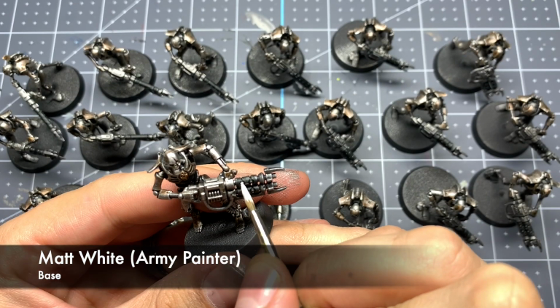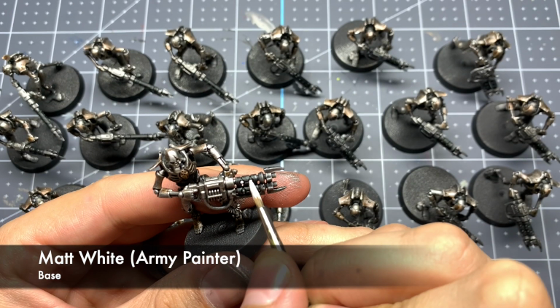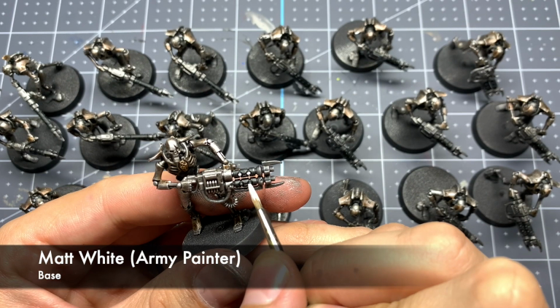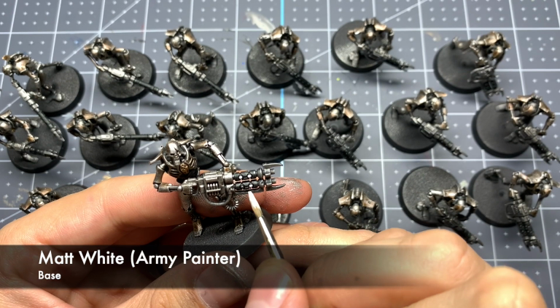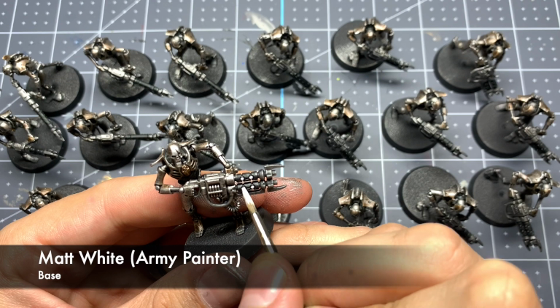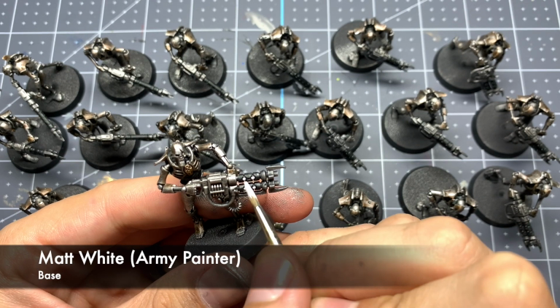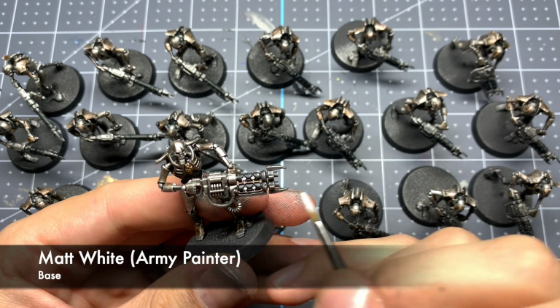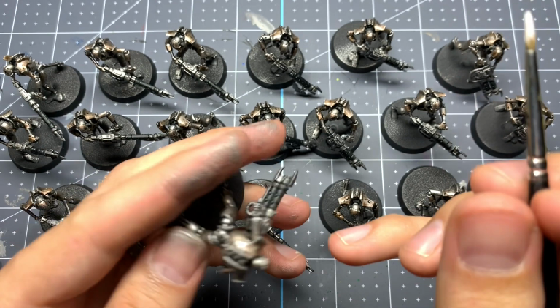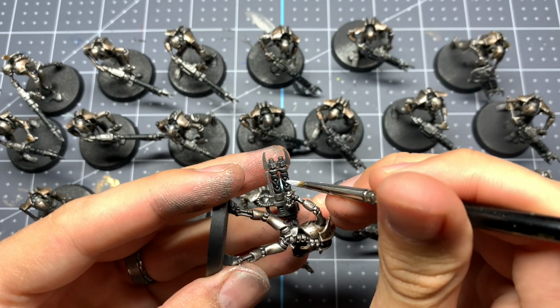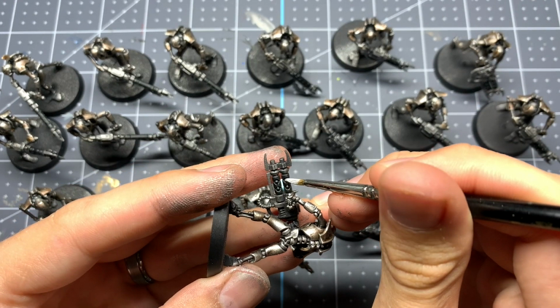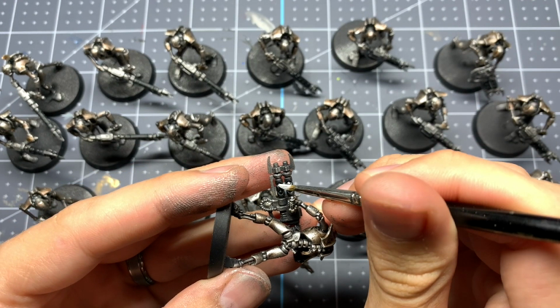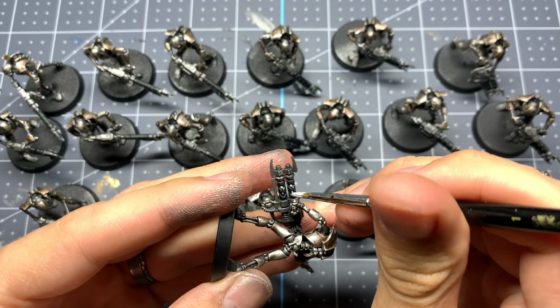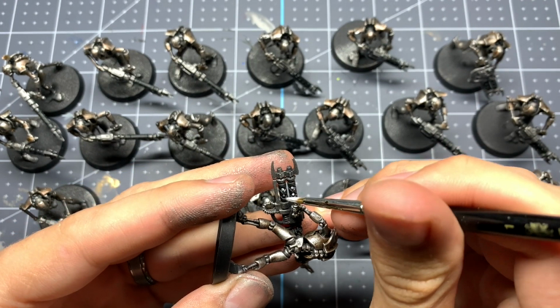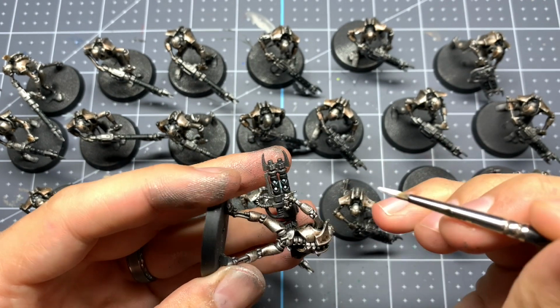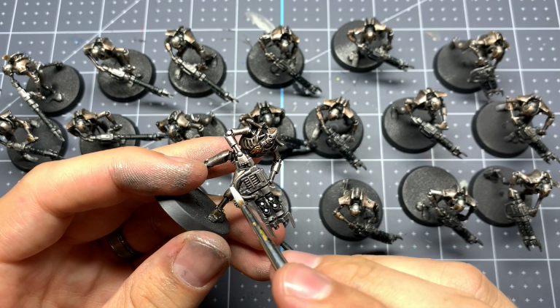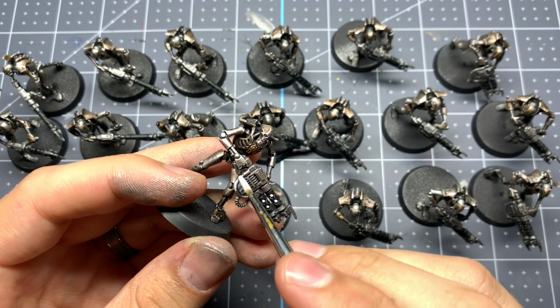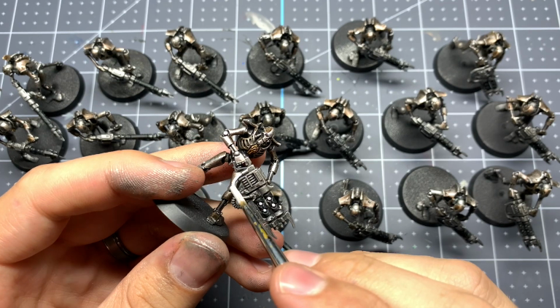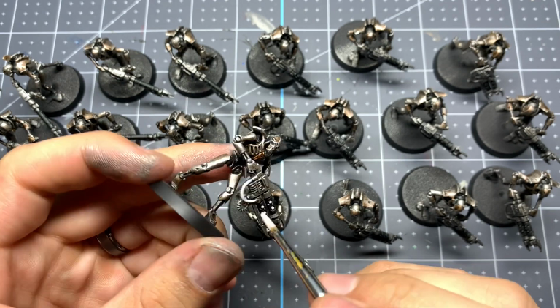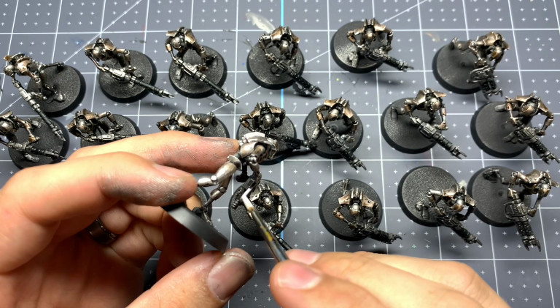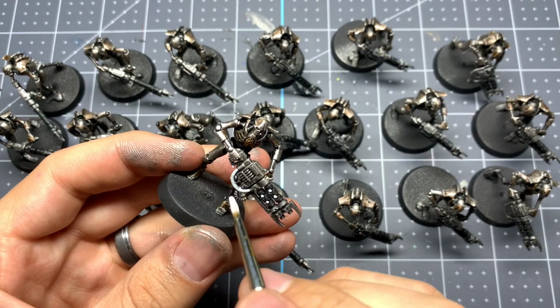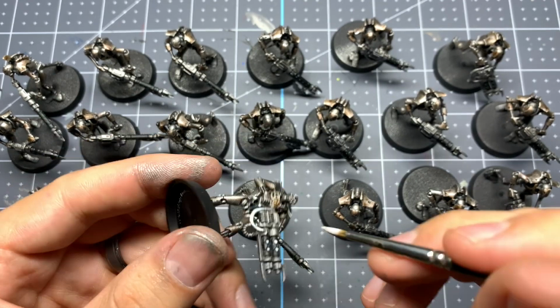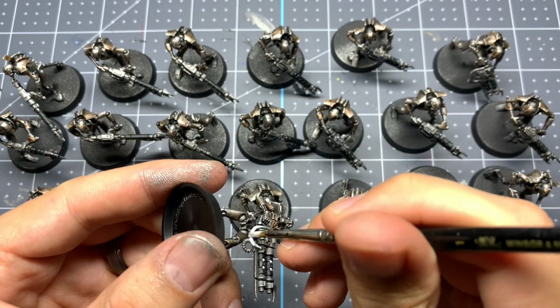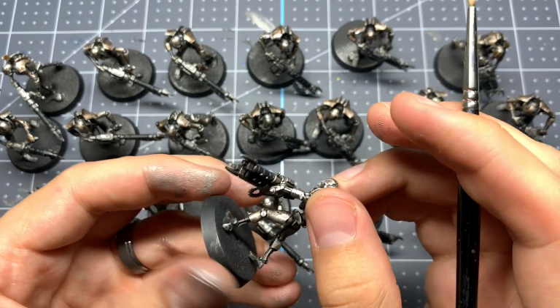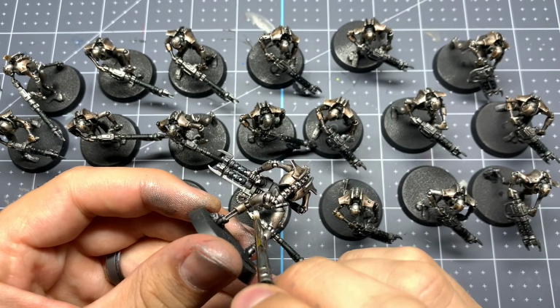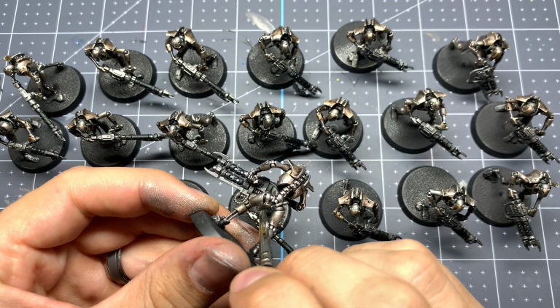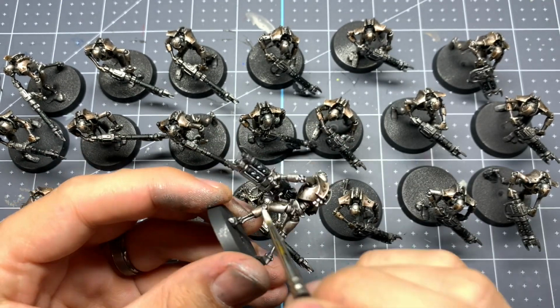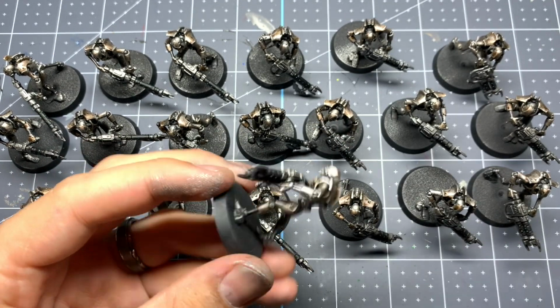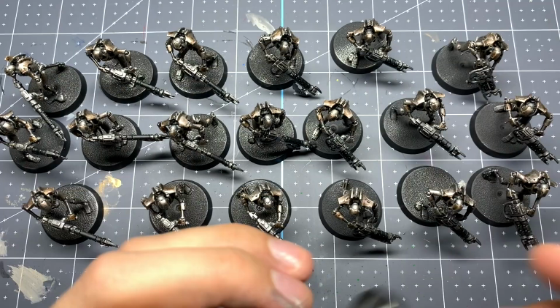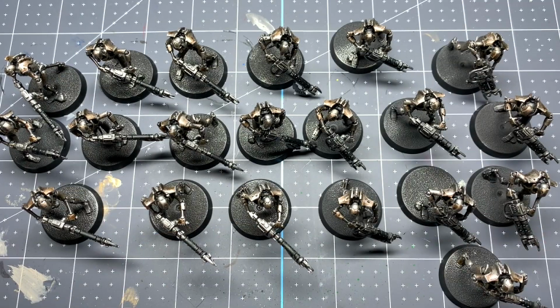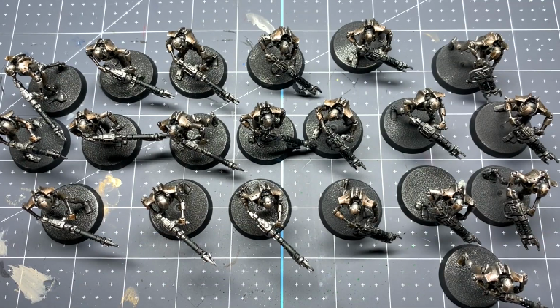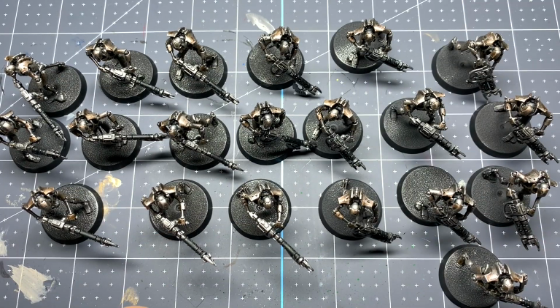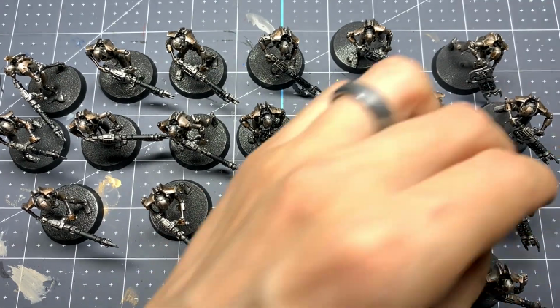The next thing we're going to want to do is pick out everything we're going to coat with tesseract glow with white first. This is going to give it a much better base to stand out on and make them look a lot more fluorescent. I'm using Matte White from the Army Painter, but you can also use White Scar from Citadel if that's what you have available.